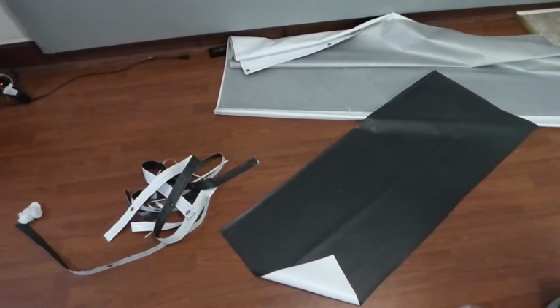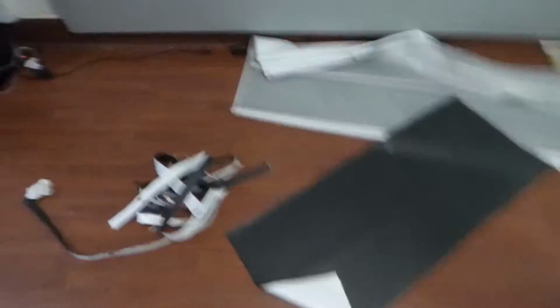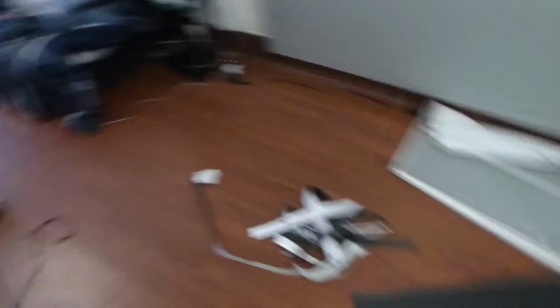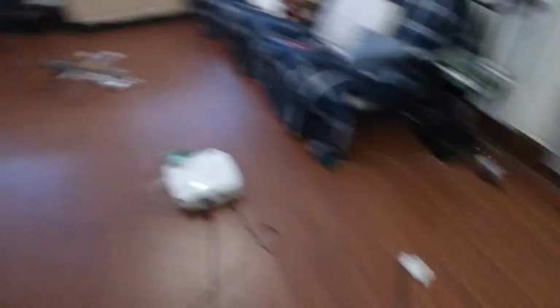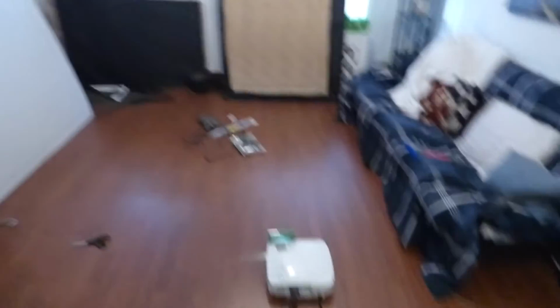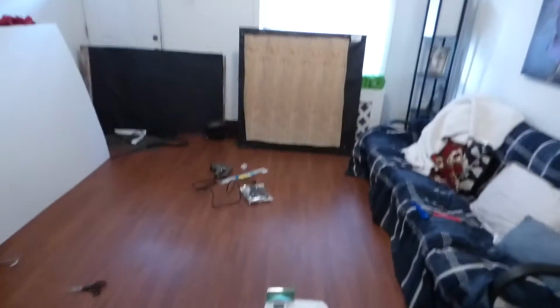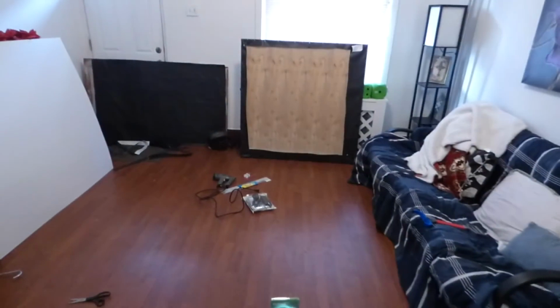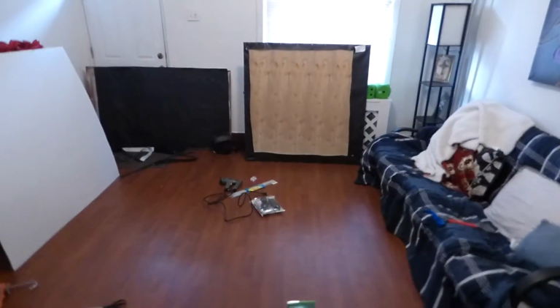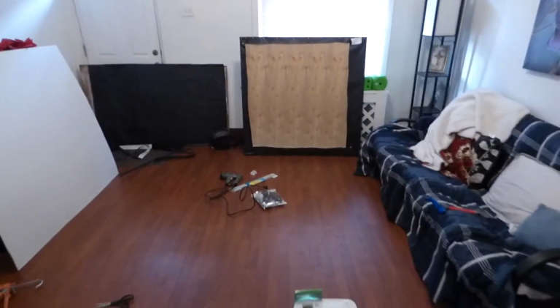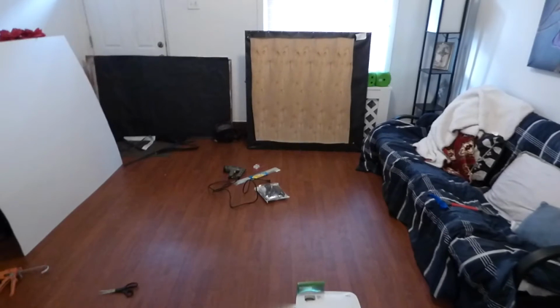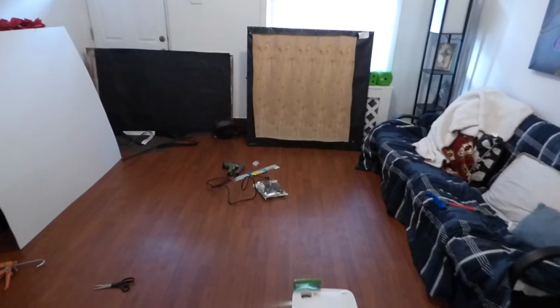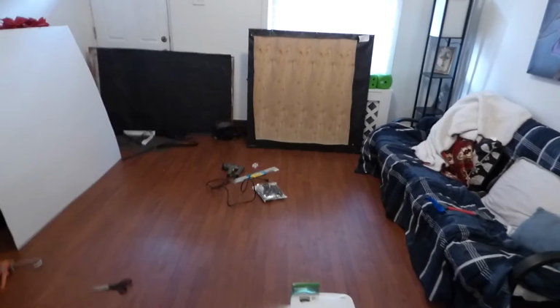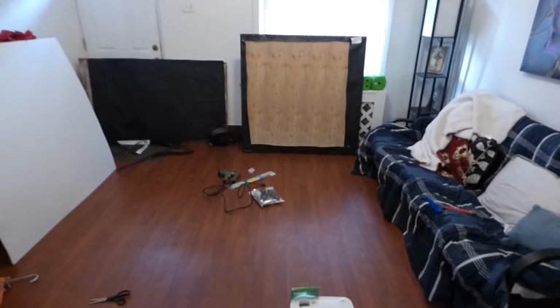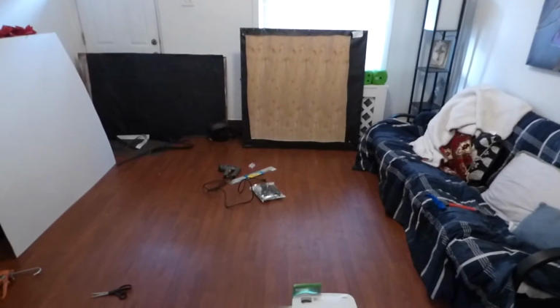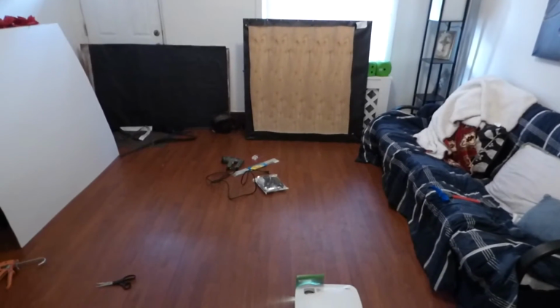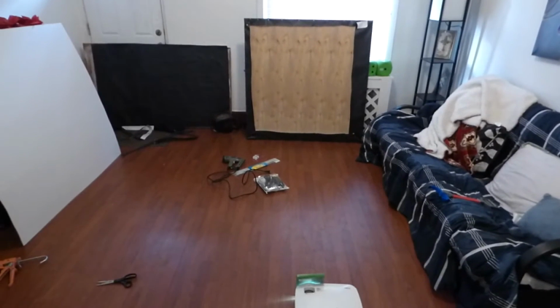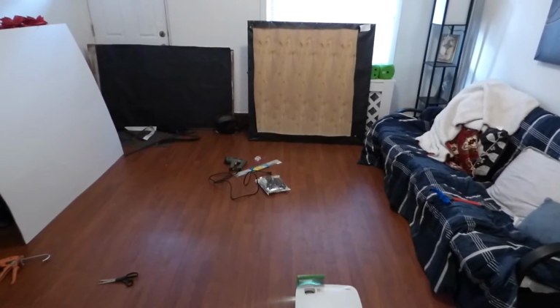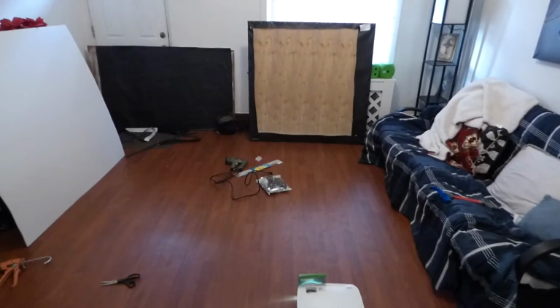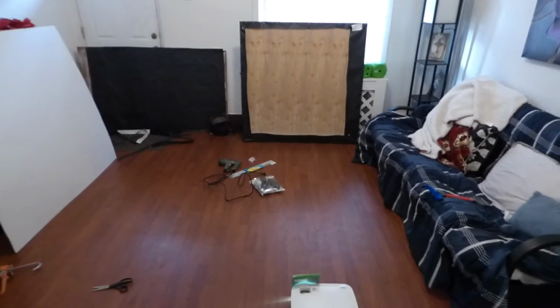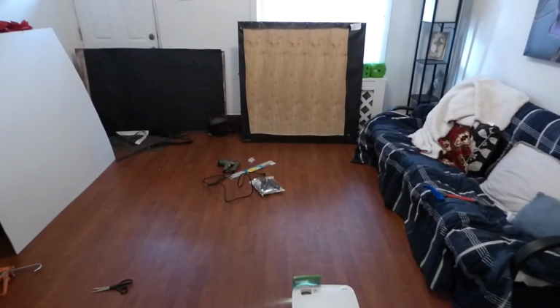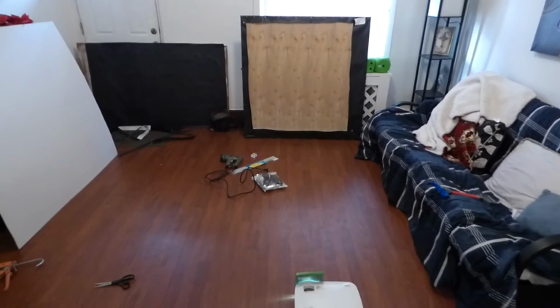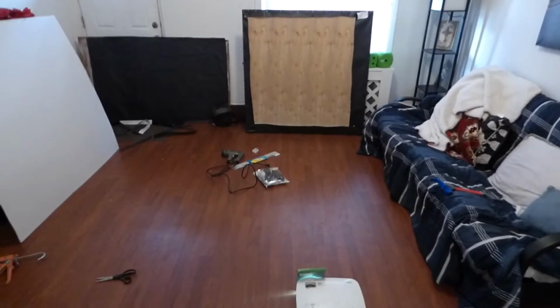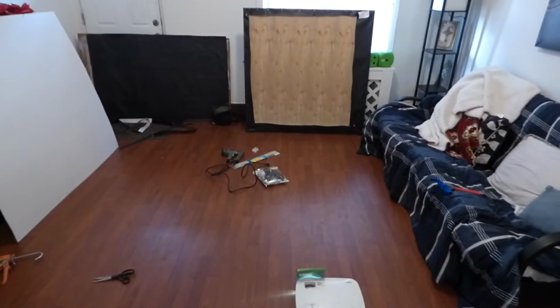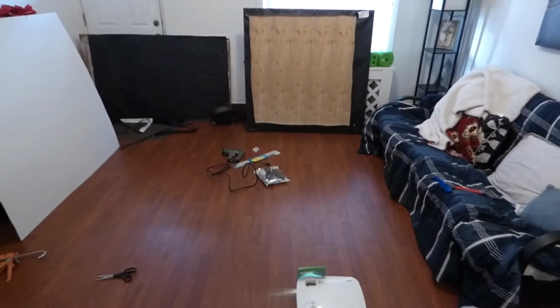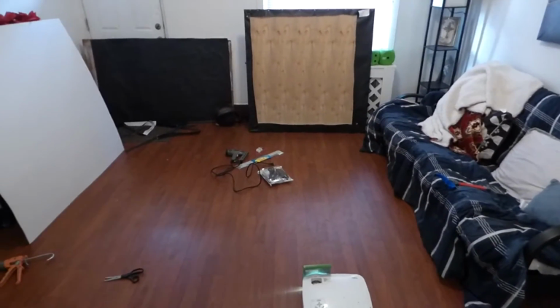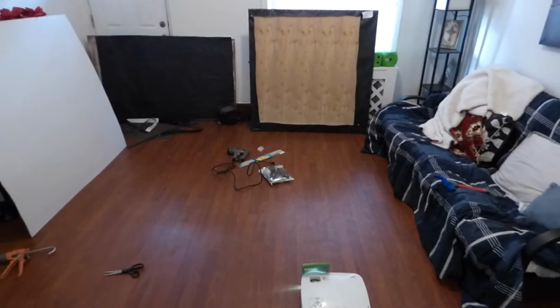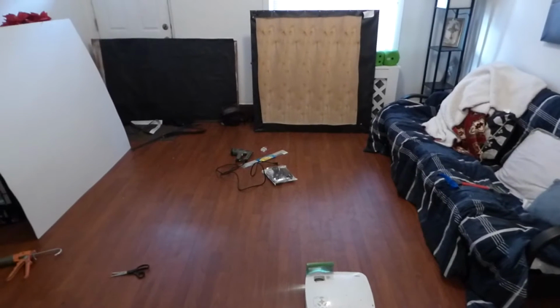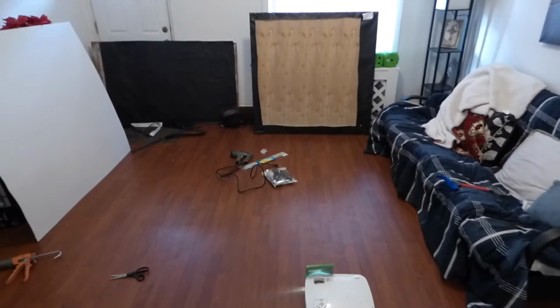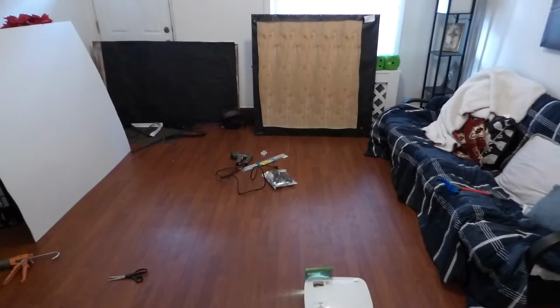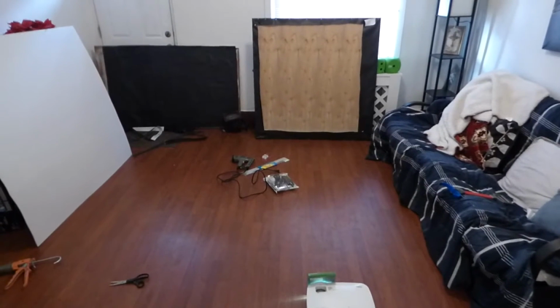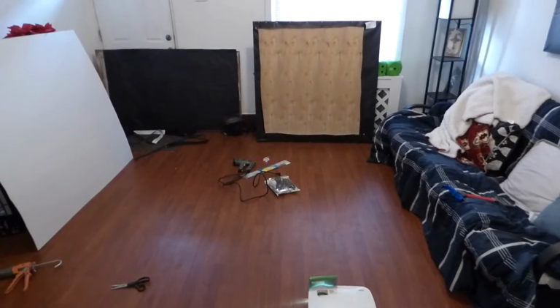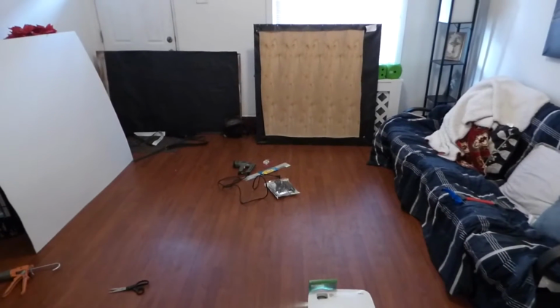Today I built a really easy projector screen — just something really simple. I'm going to have tutorial videos on the website showing you how easy it is to use our blackout cloth.